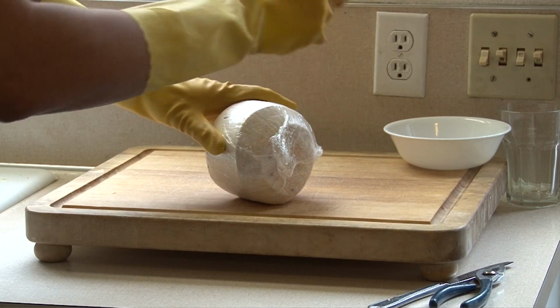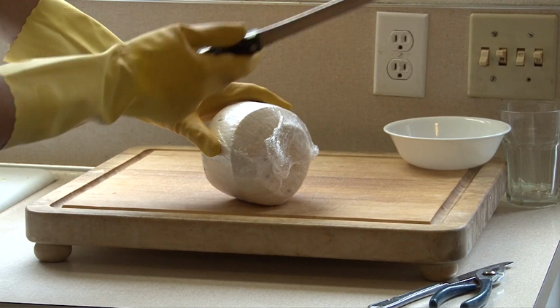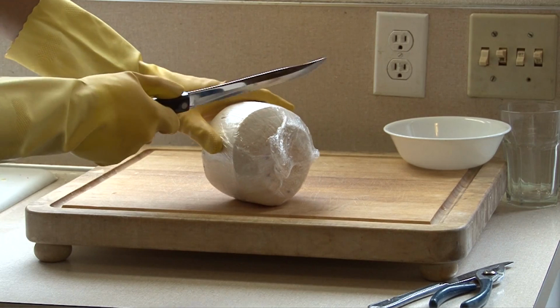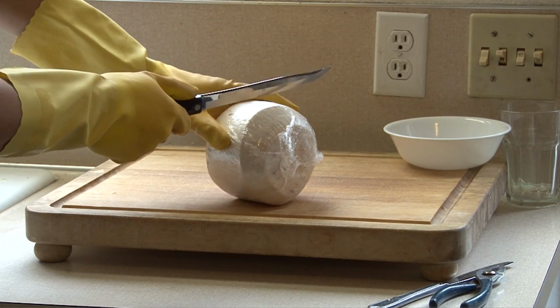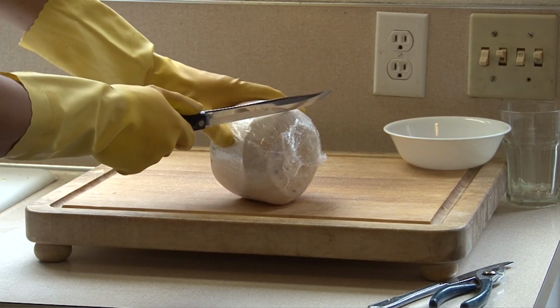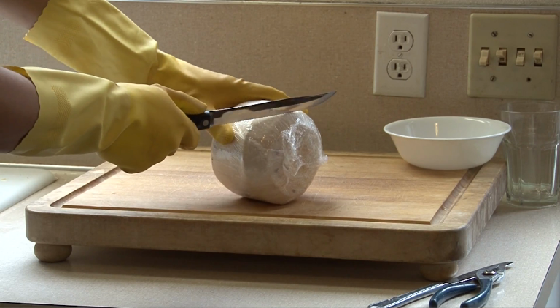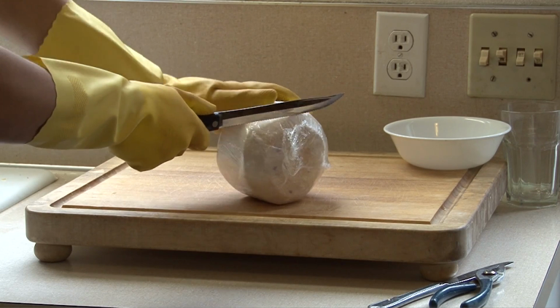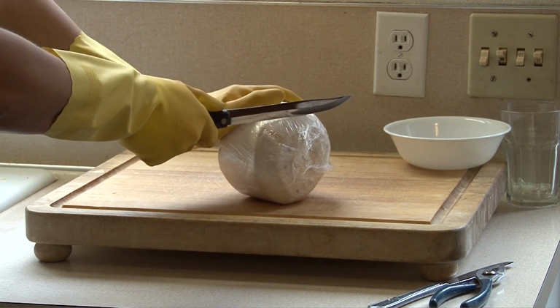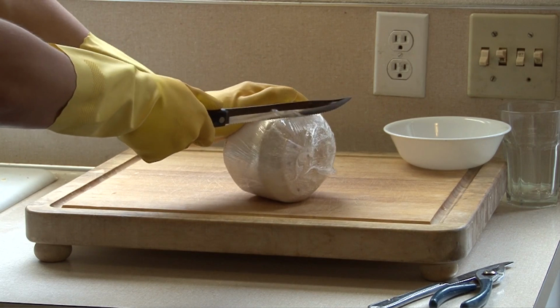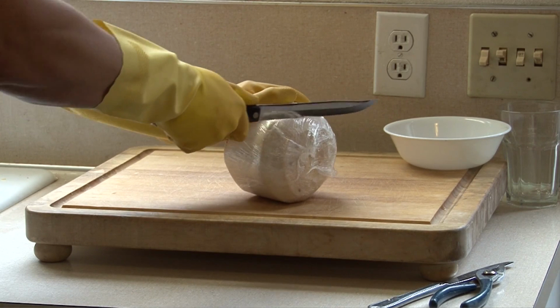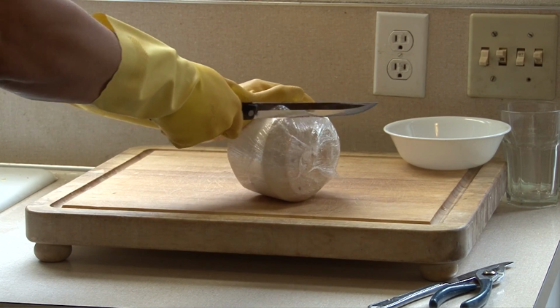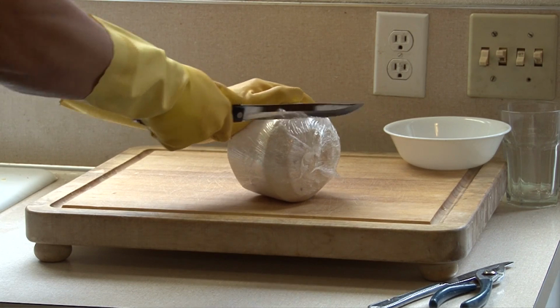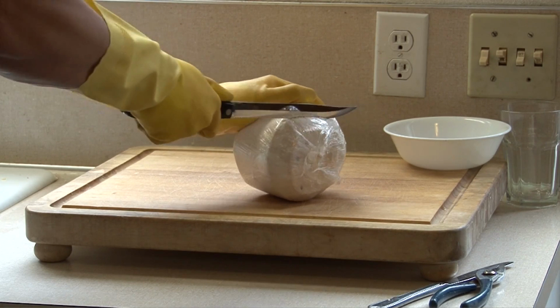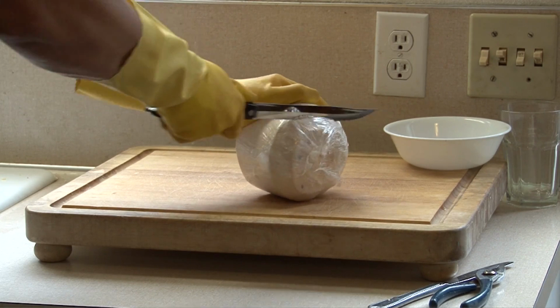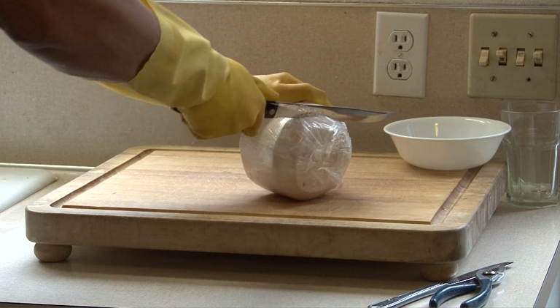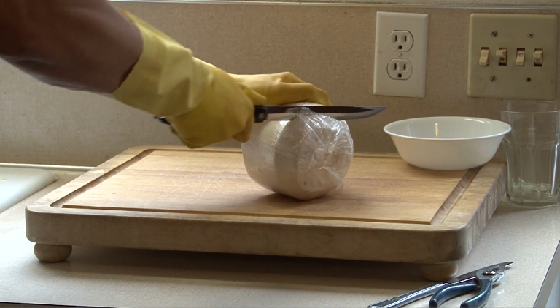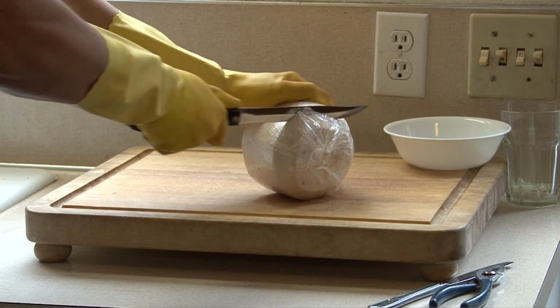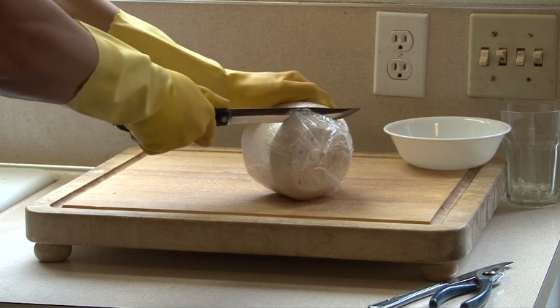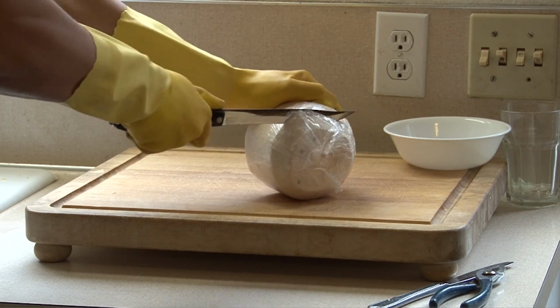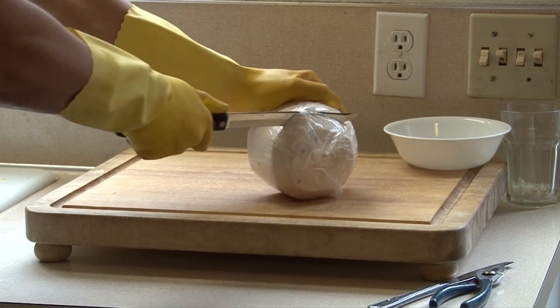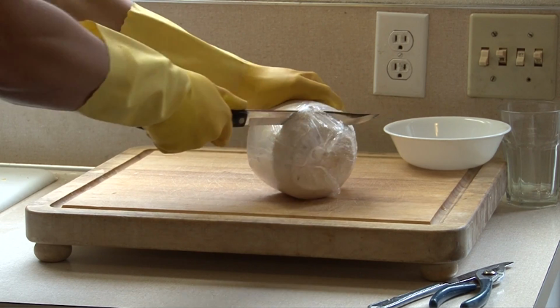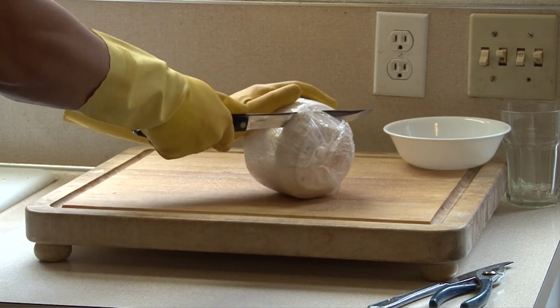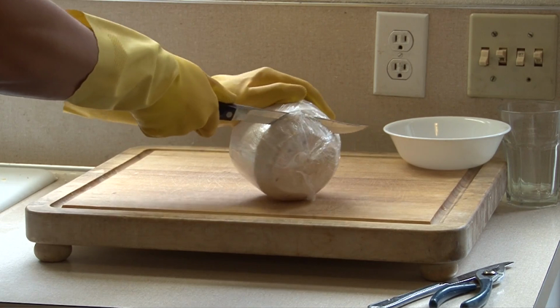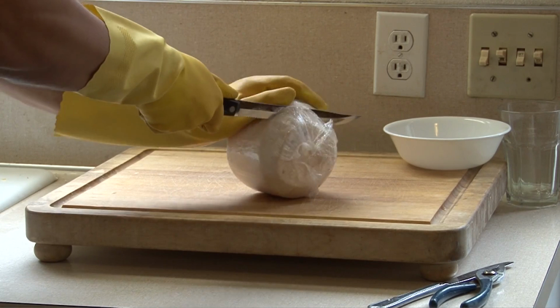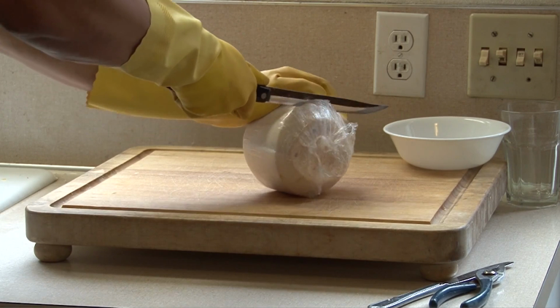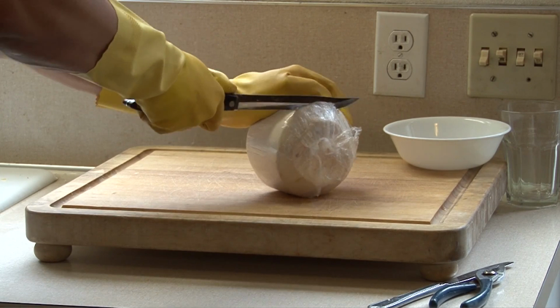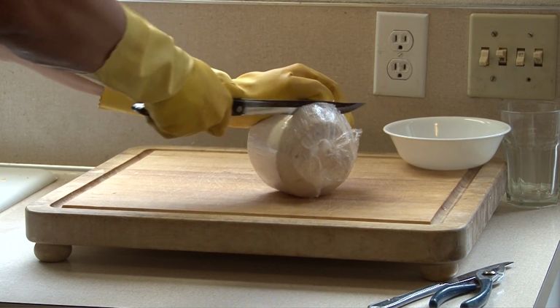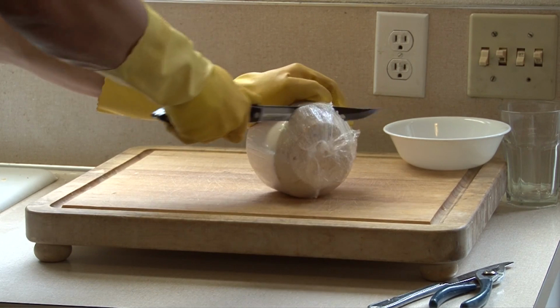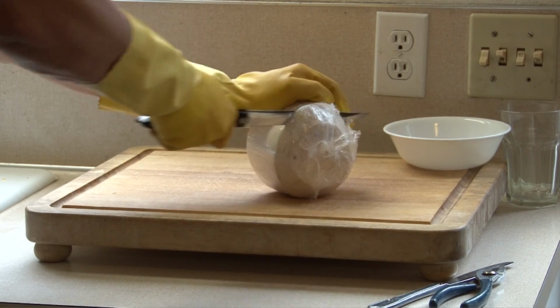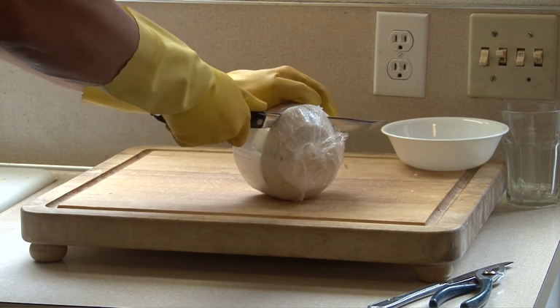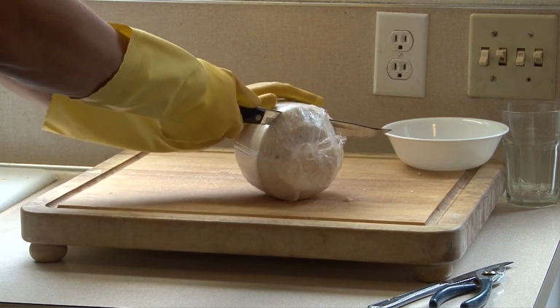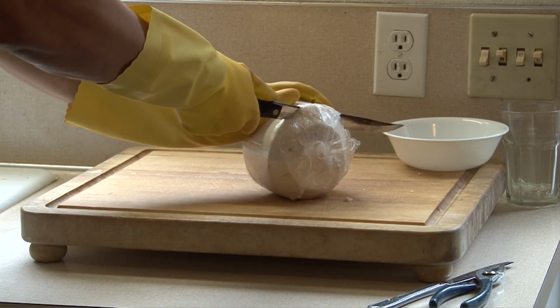Today I'm going to show you how to easily cut a coconut and prepare it for use — either to drink the water or eat the meat.